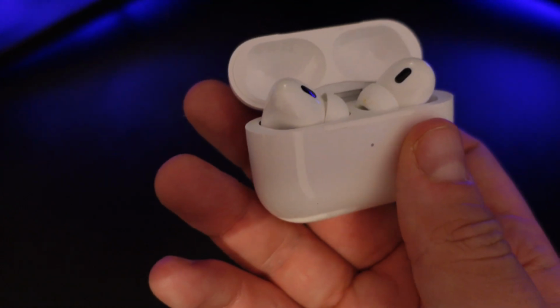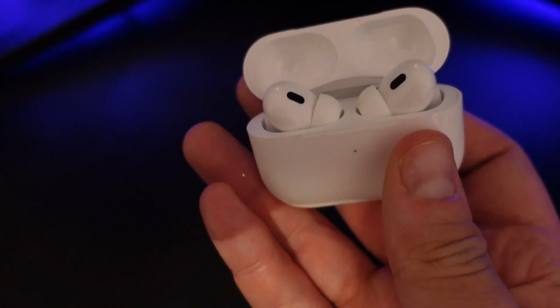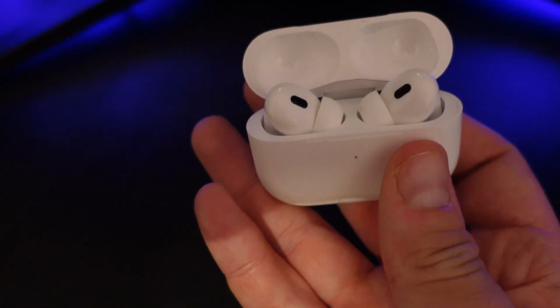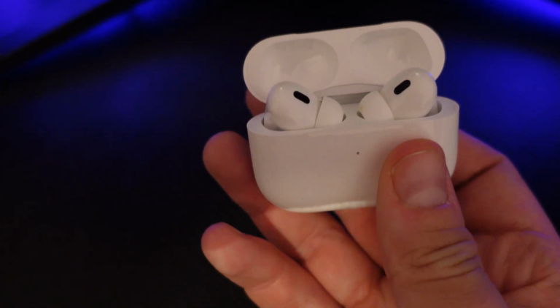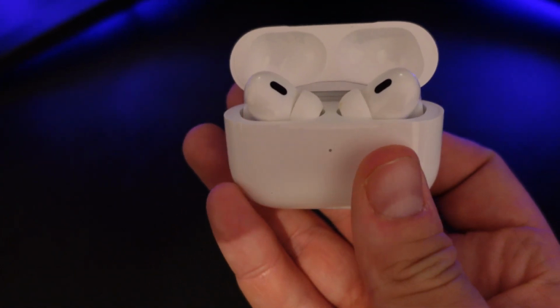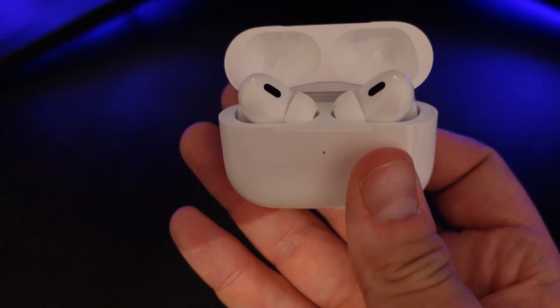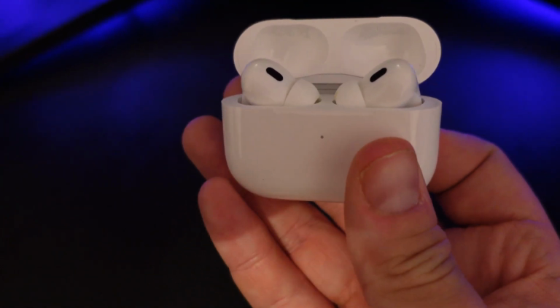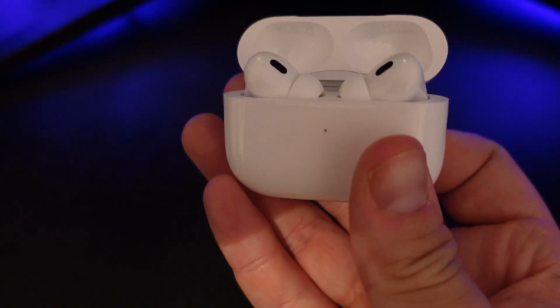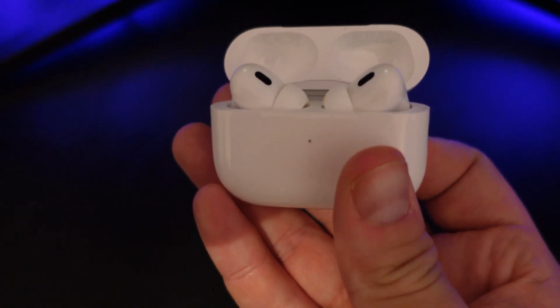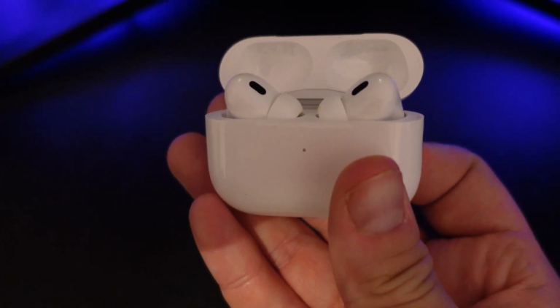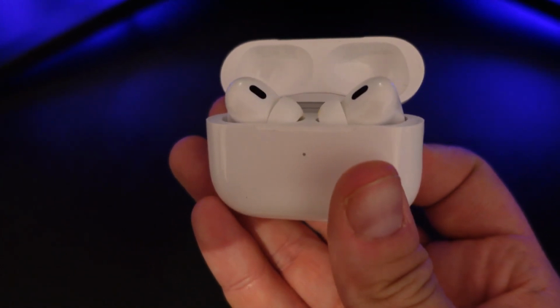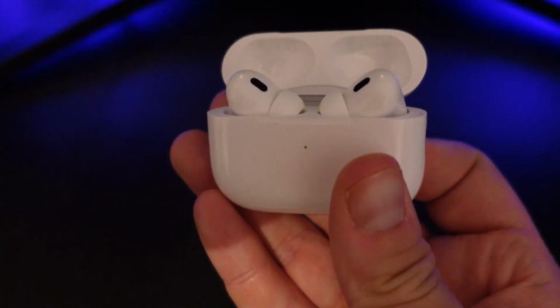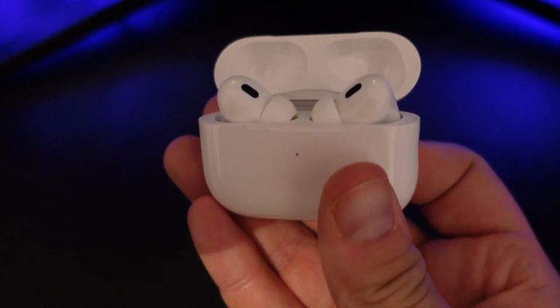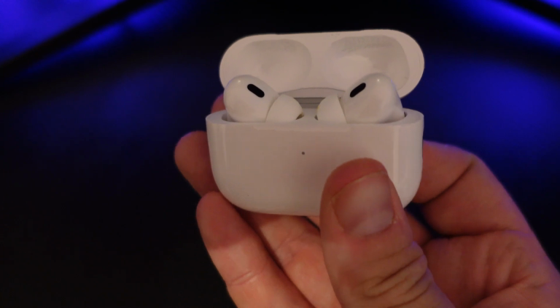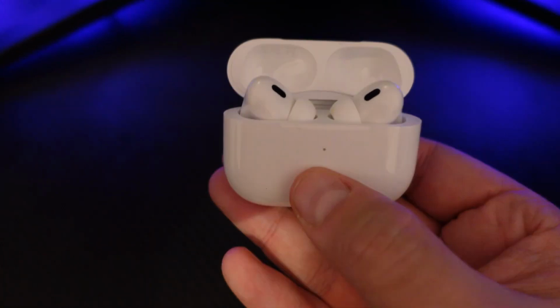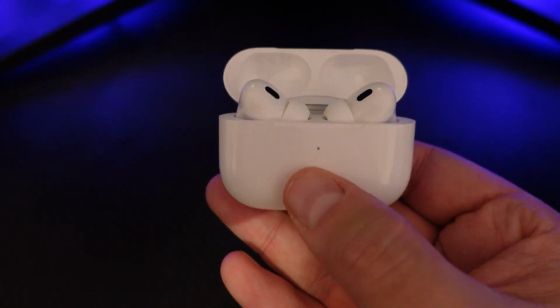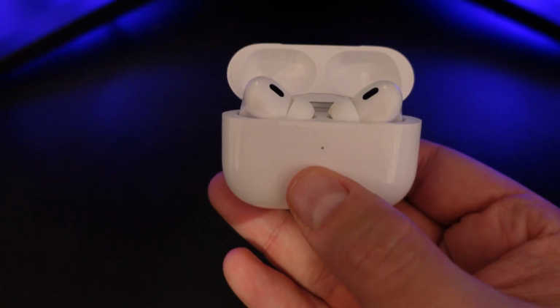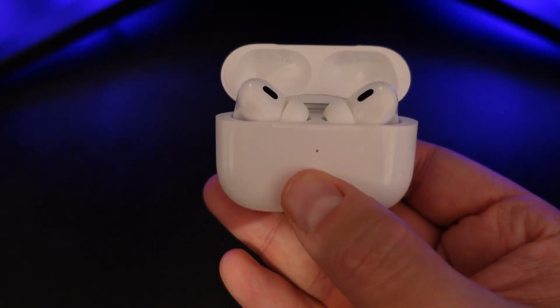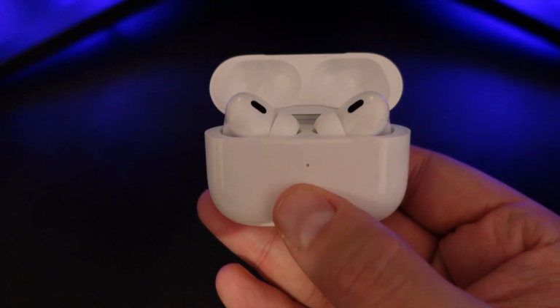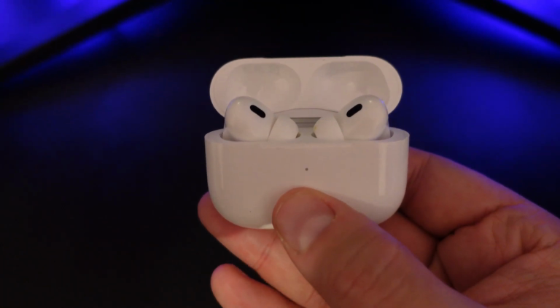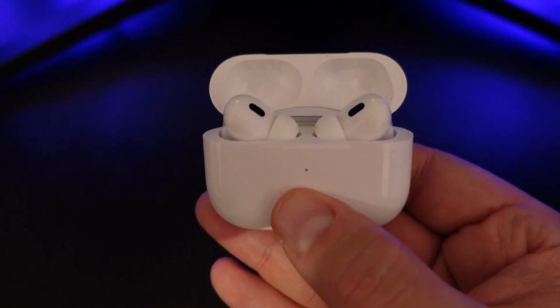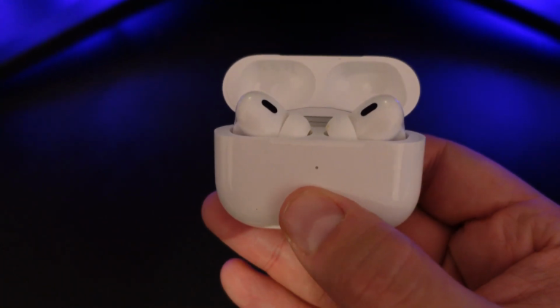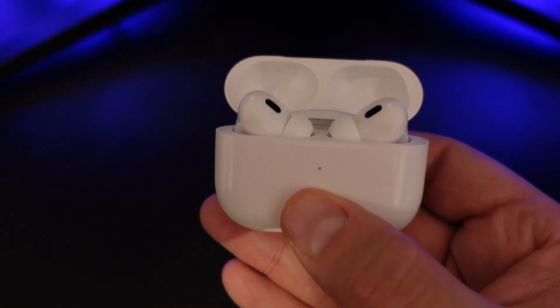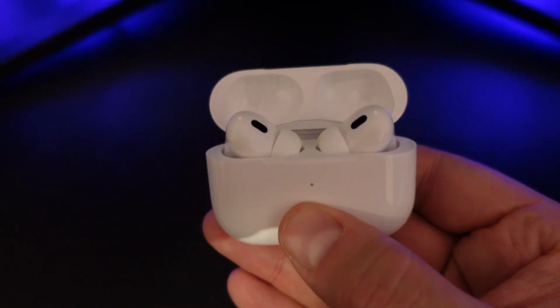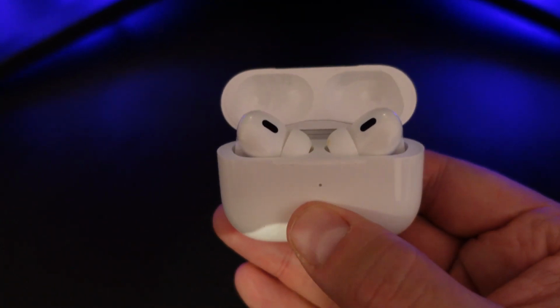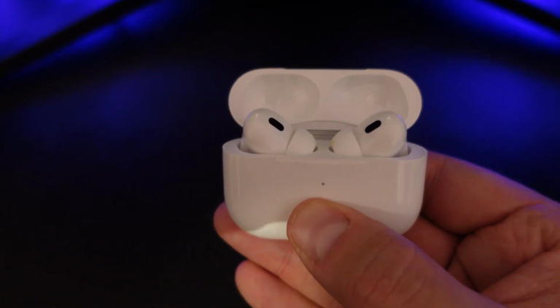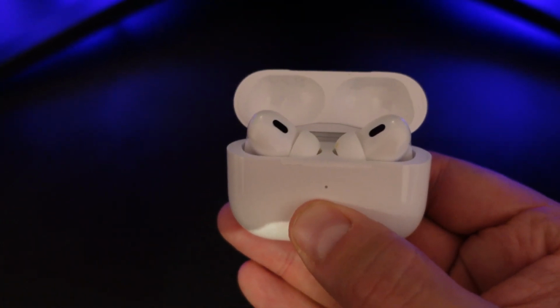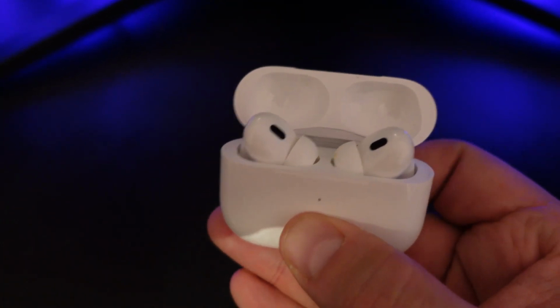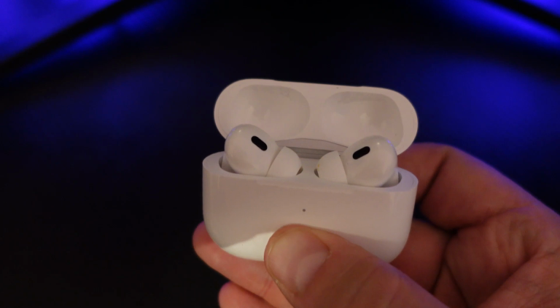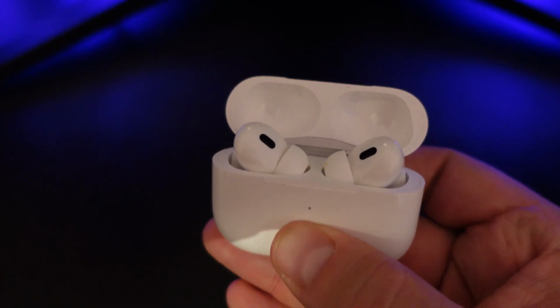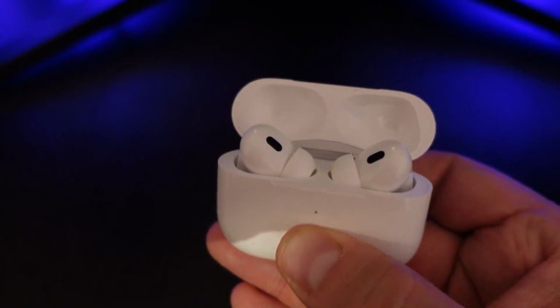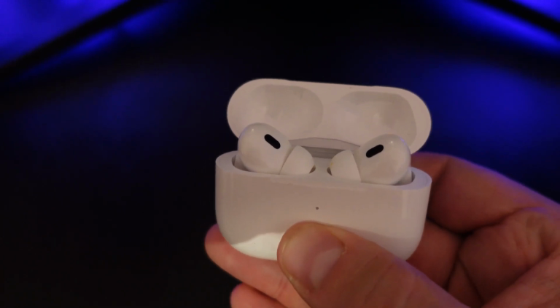At this point you also want to disconnect the AirPods from any devices they may be connected to. Then simply go ahead and press and hold the button on the back of the case.